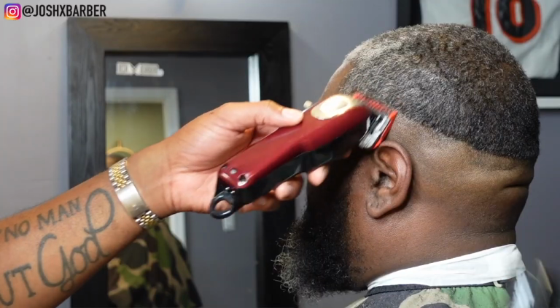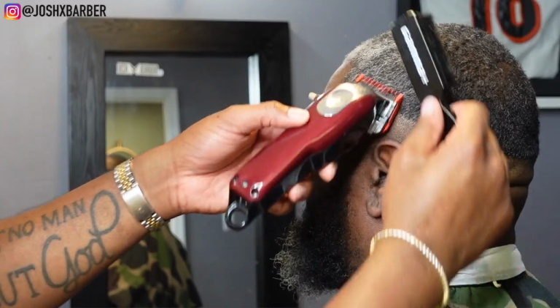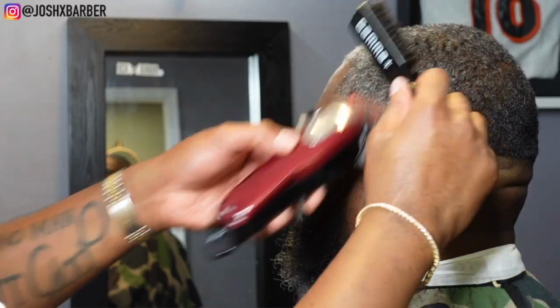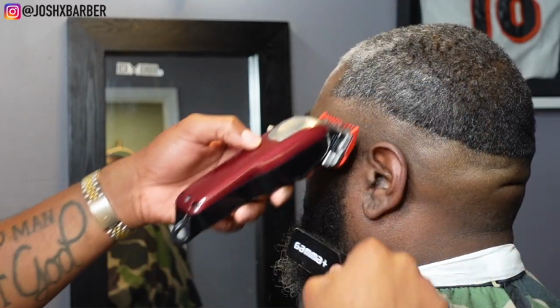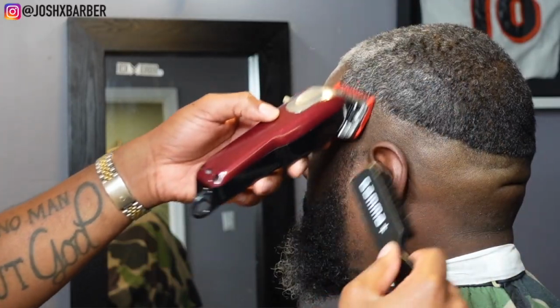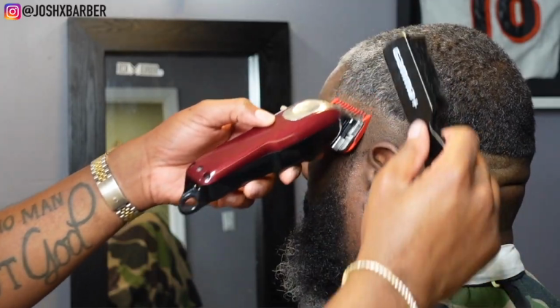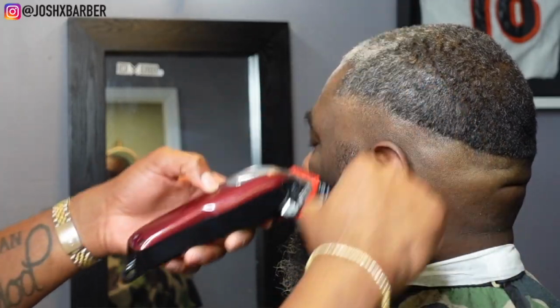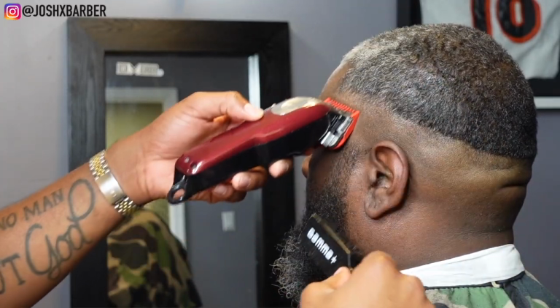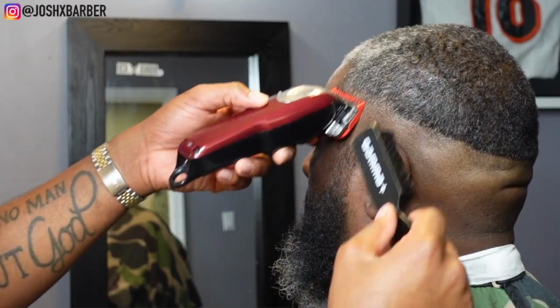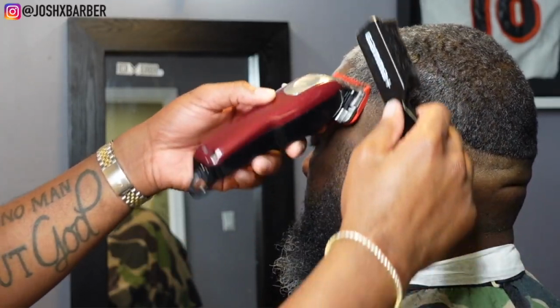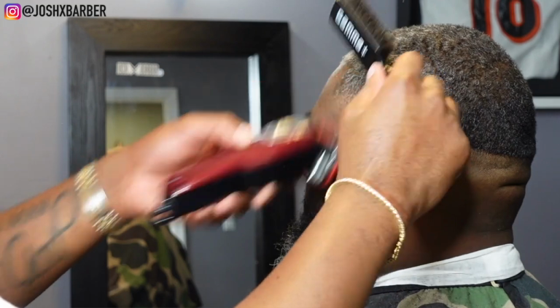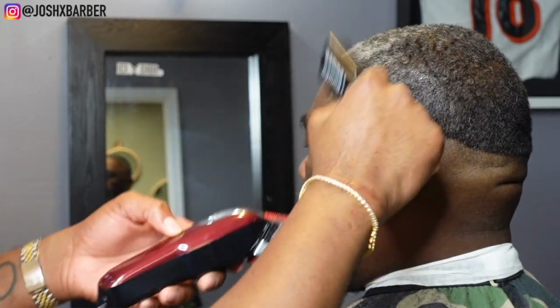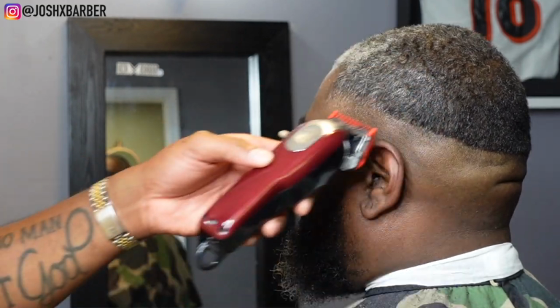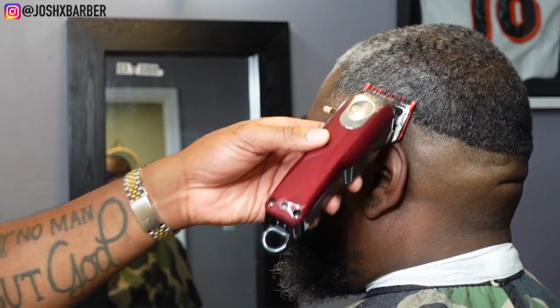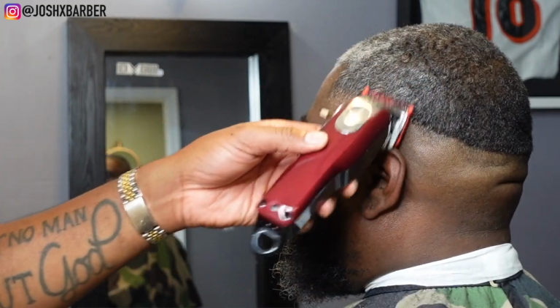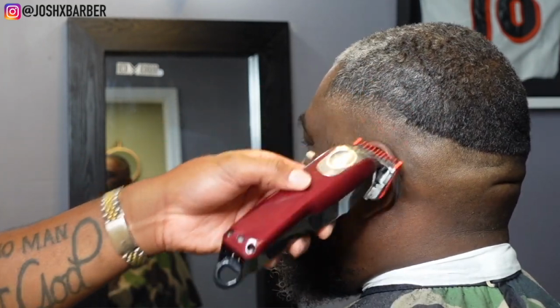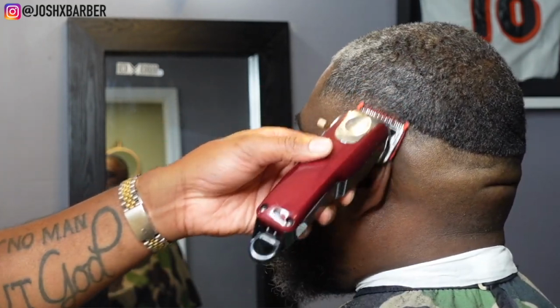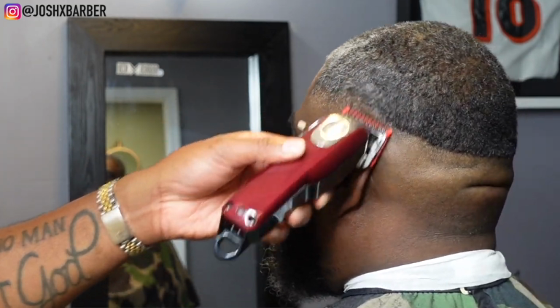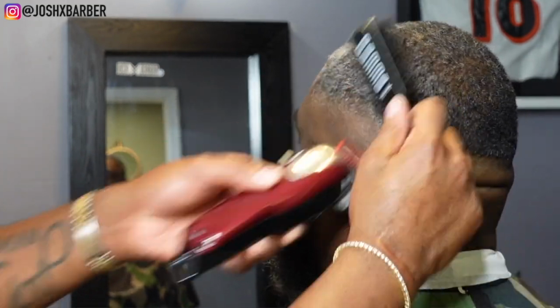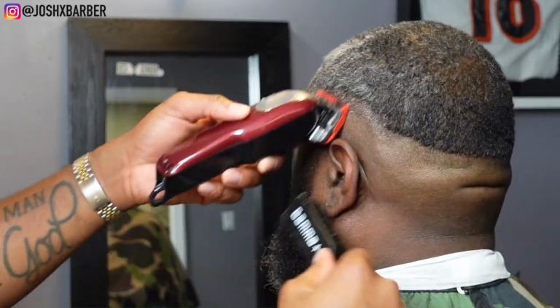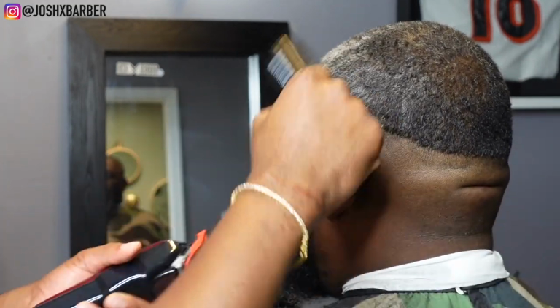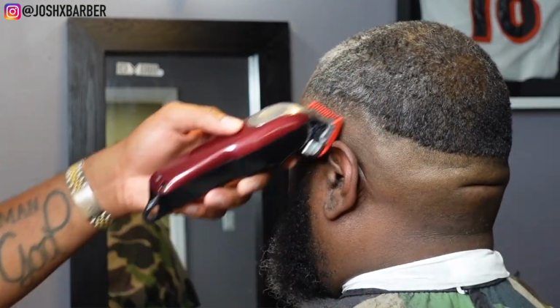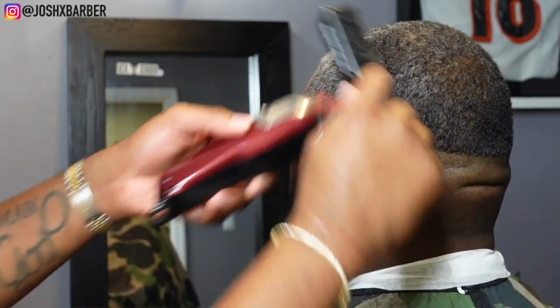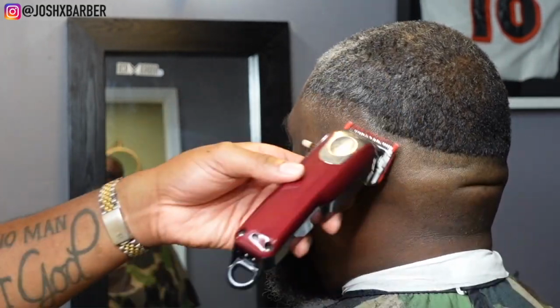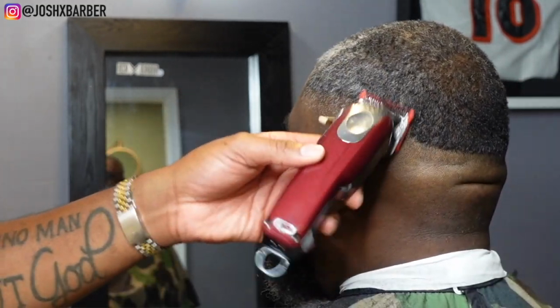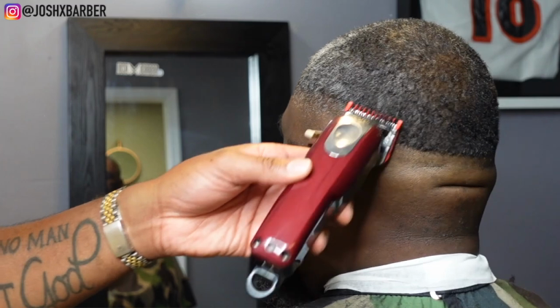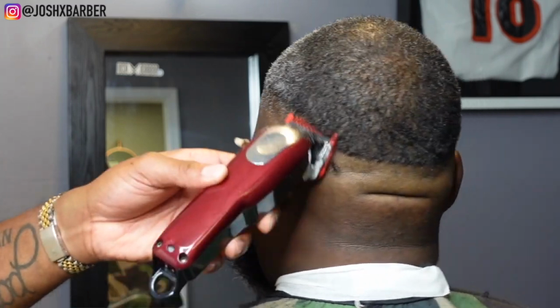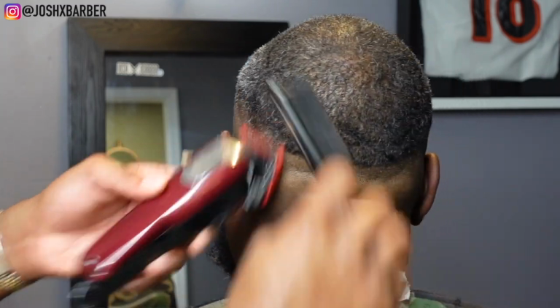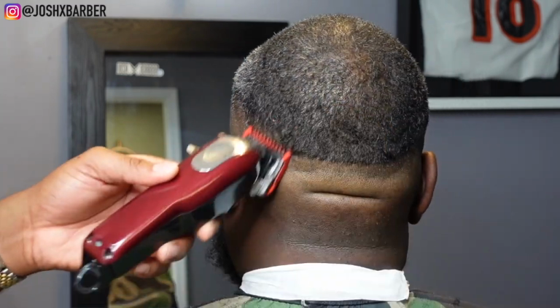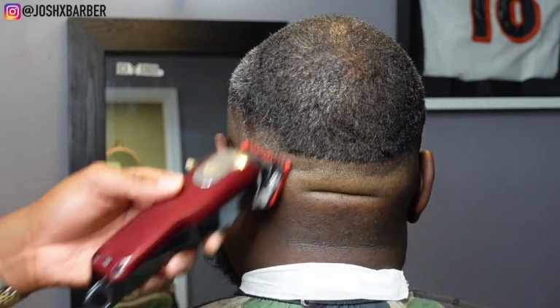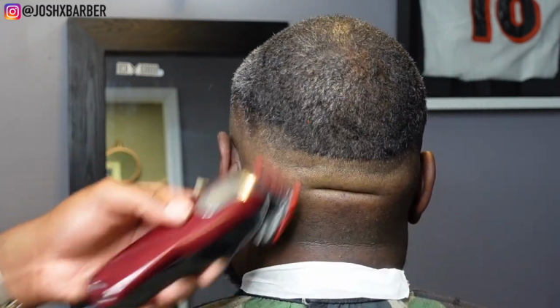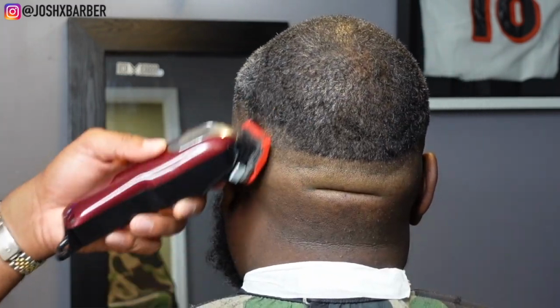Starting our next guideline with my number one guard on and the lever all the way closed. We're going up about another half an inch, making sure we keep the width the same all the way around the head, staying consistent.